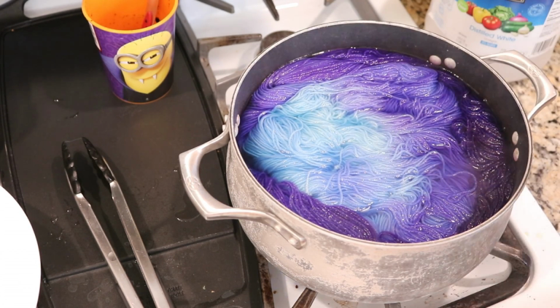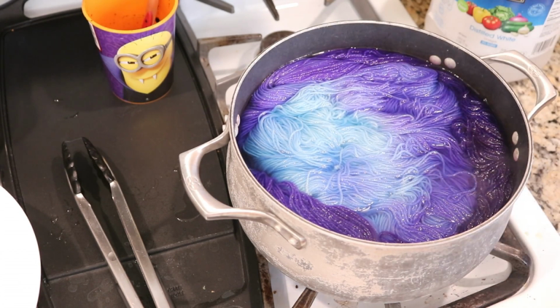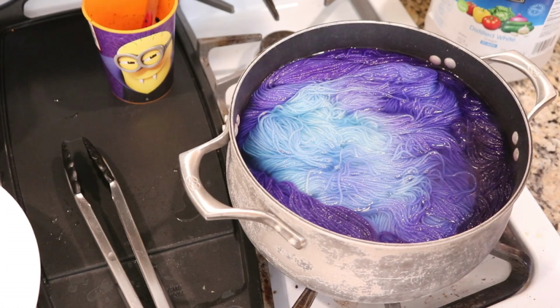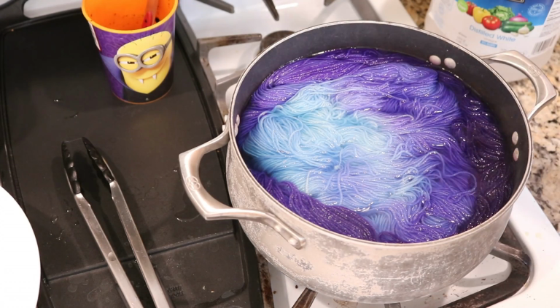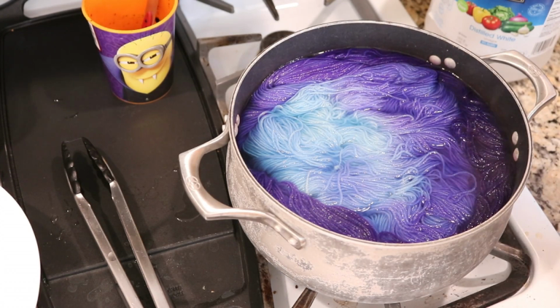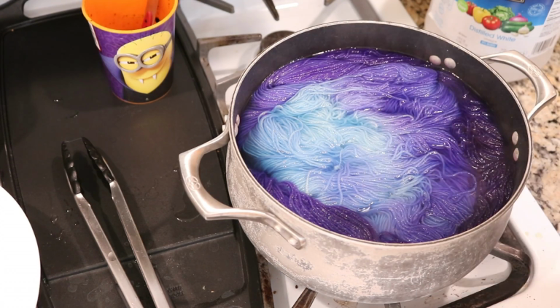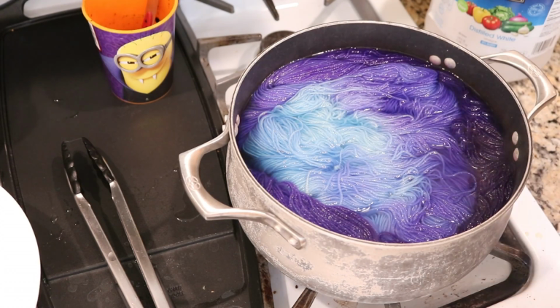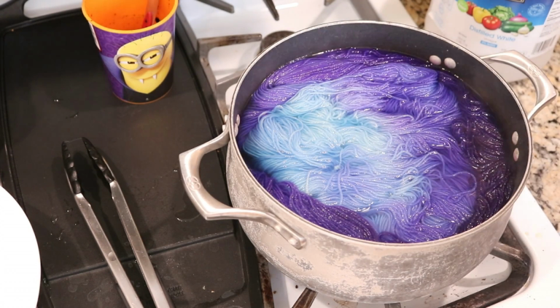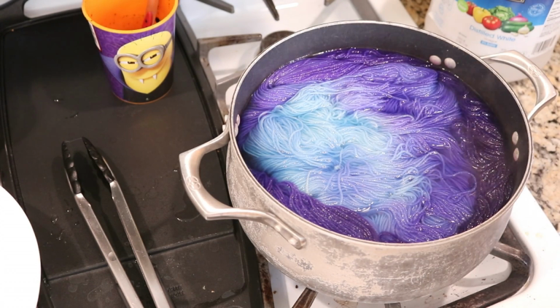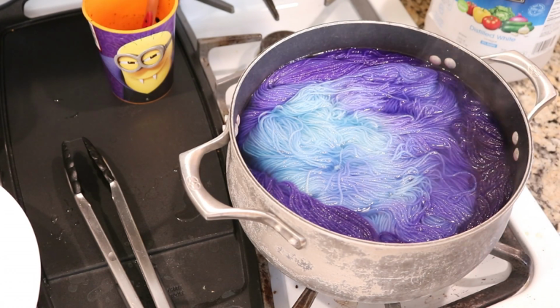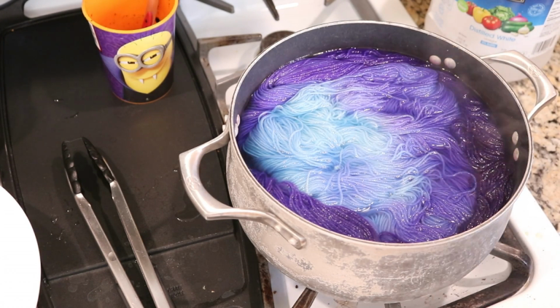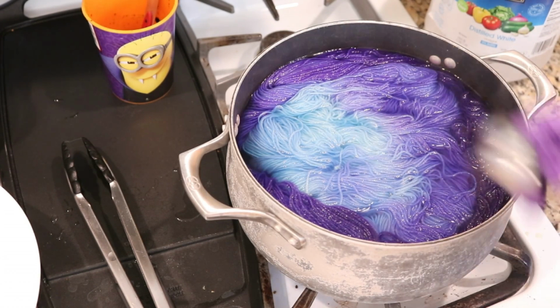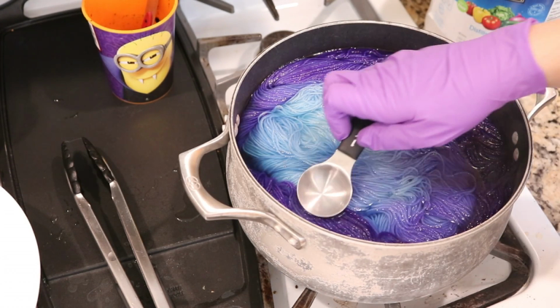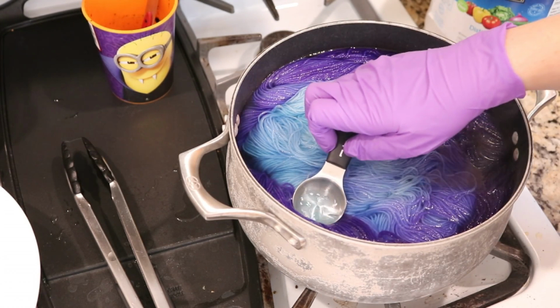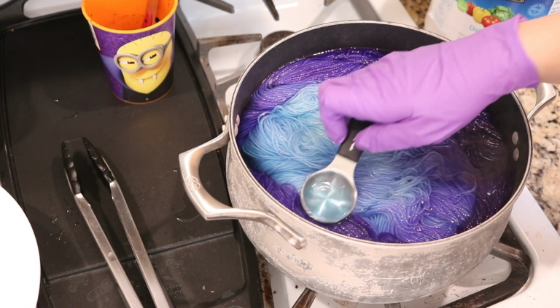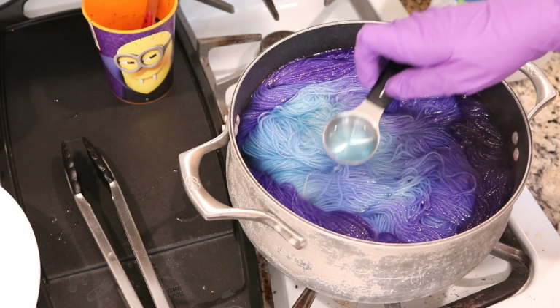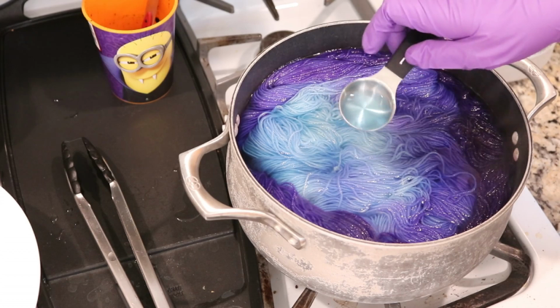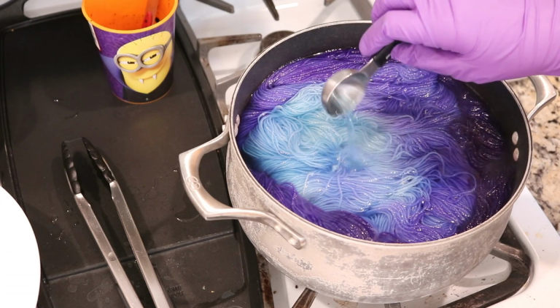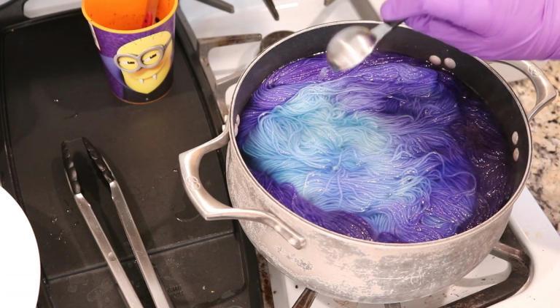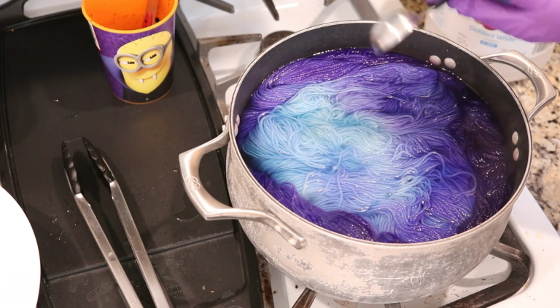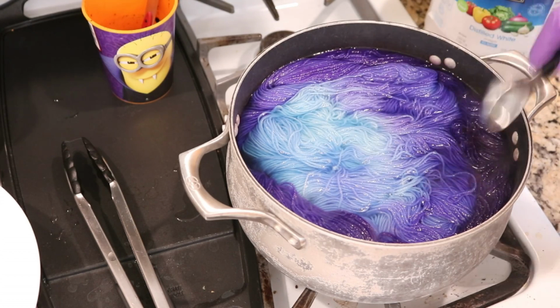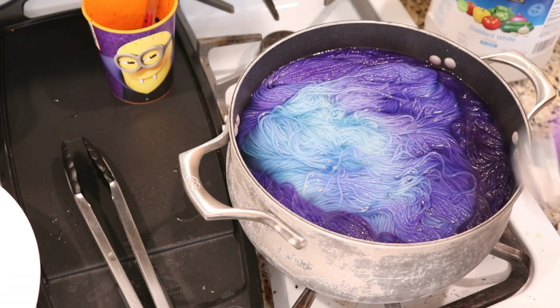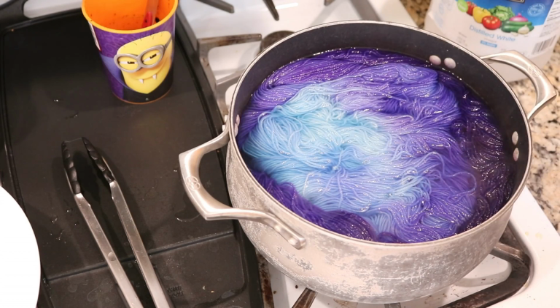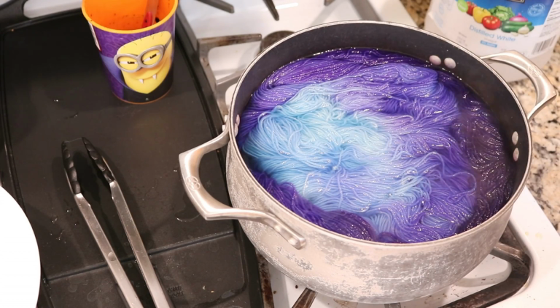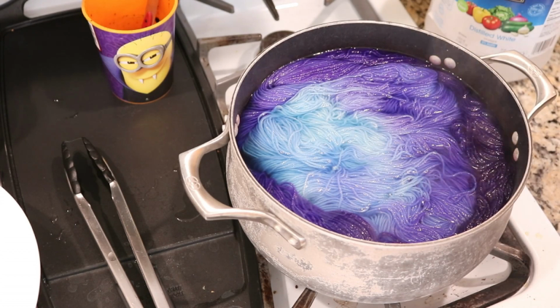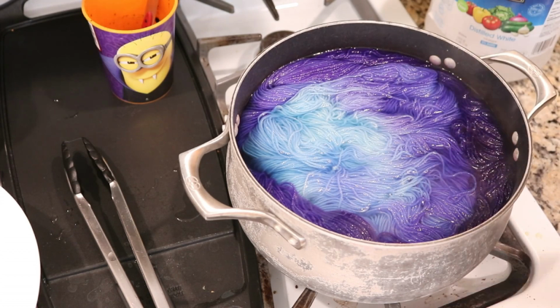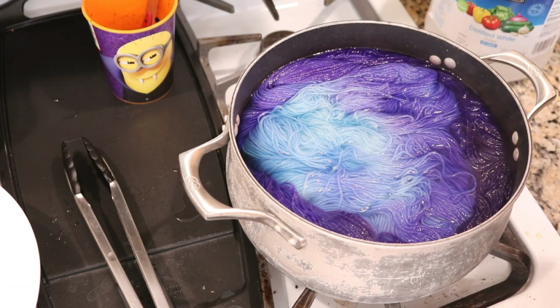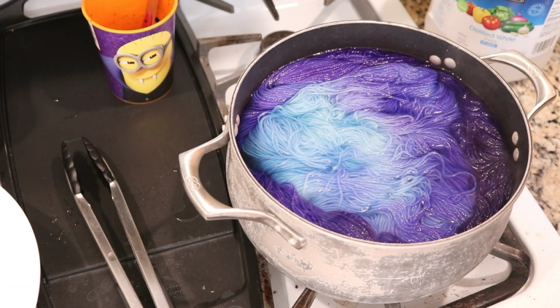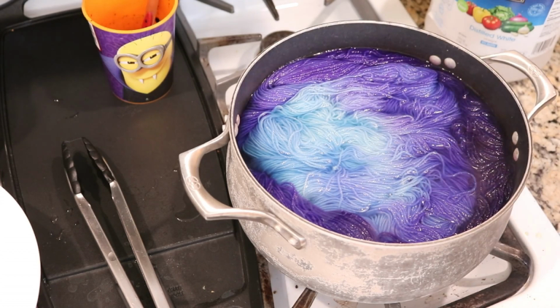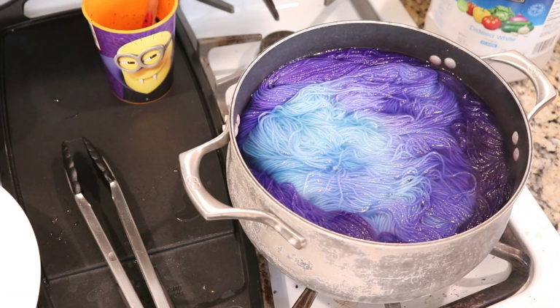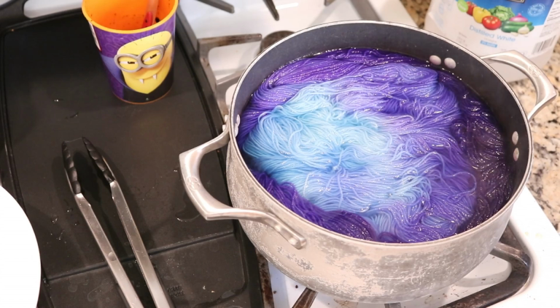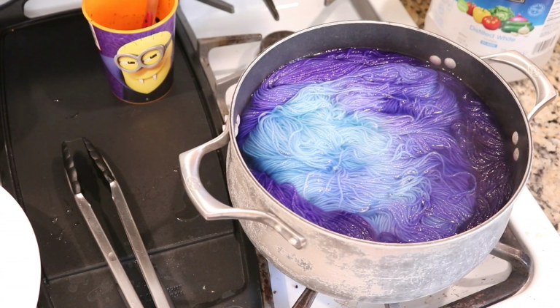I'm going to make sure my heat is on low and set a timer for five minutes and then come back. The rest of the blue will probably absorb to the yarn before then — I'm just giving it plenty of time.